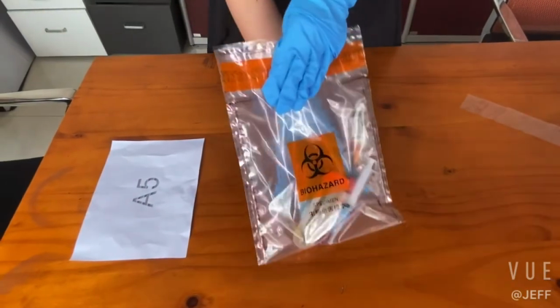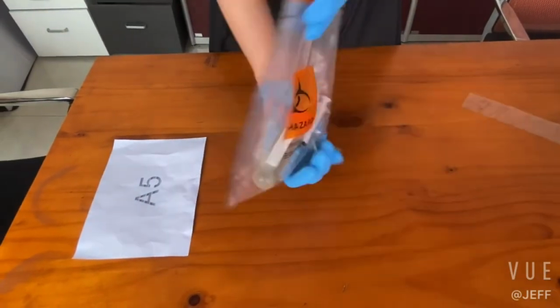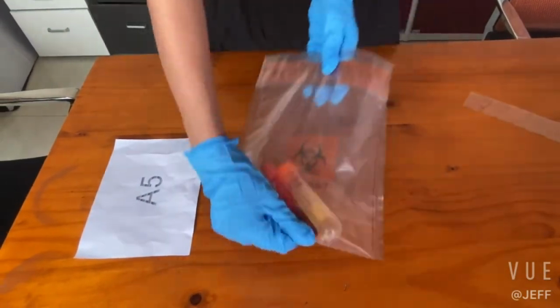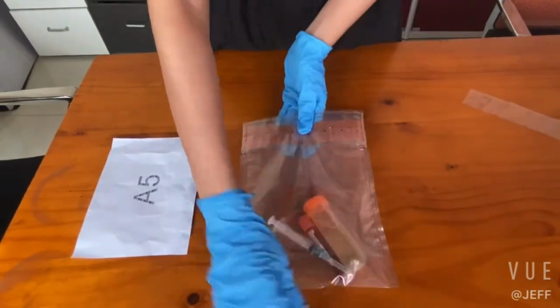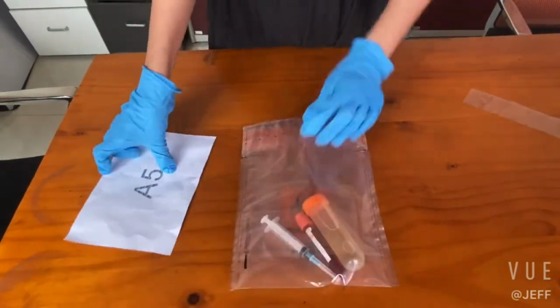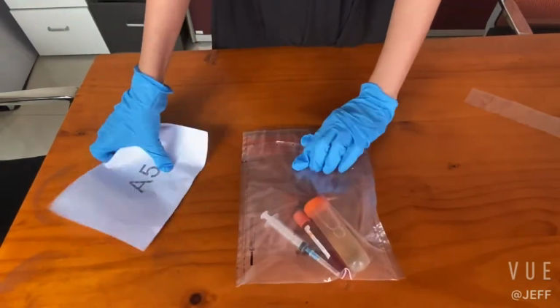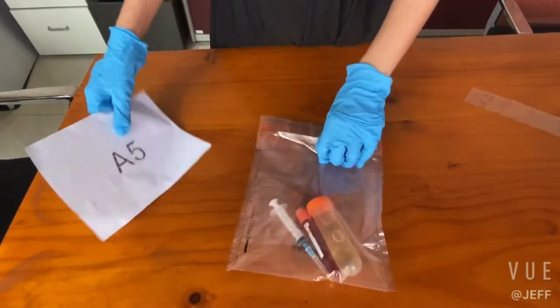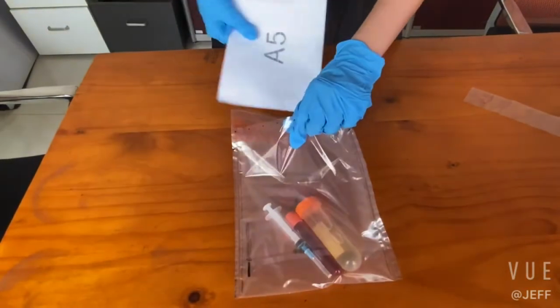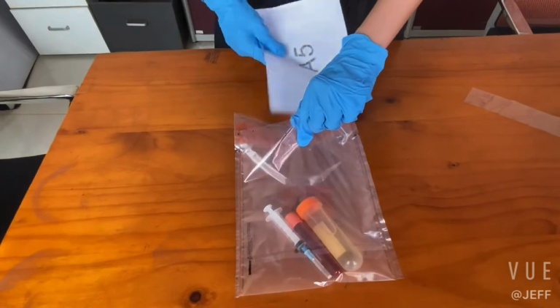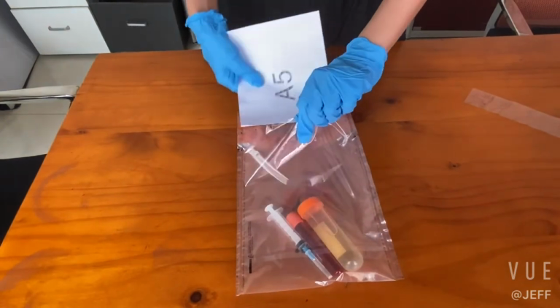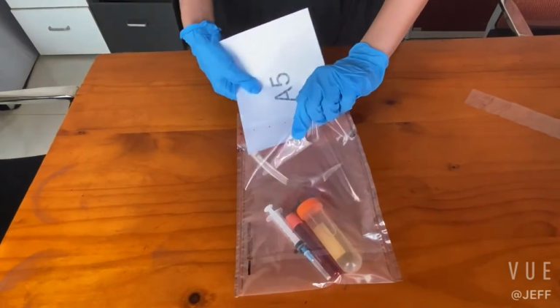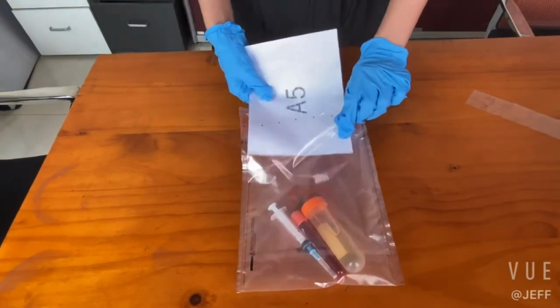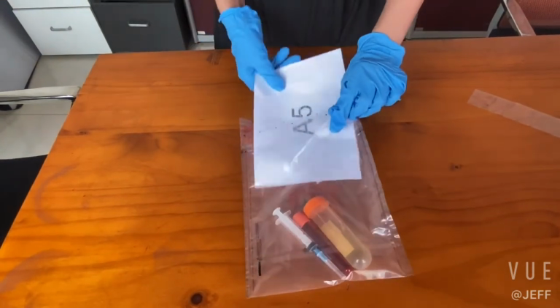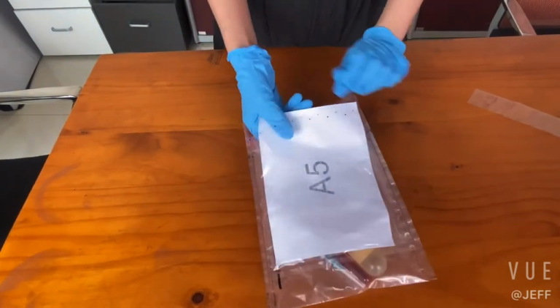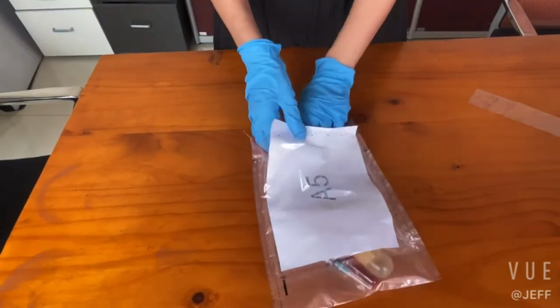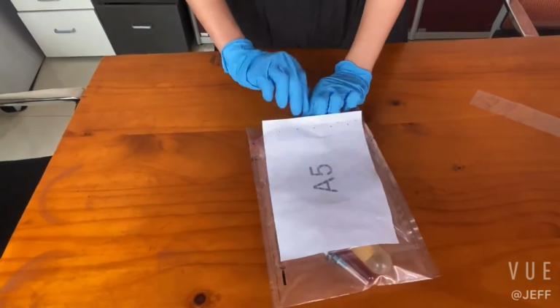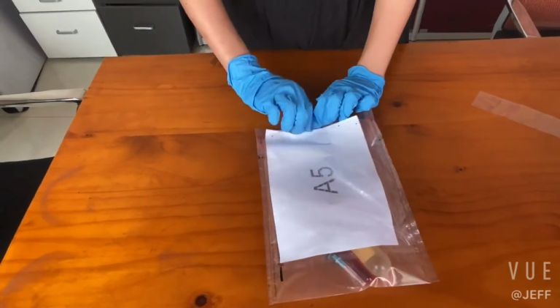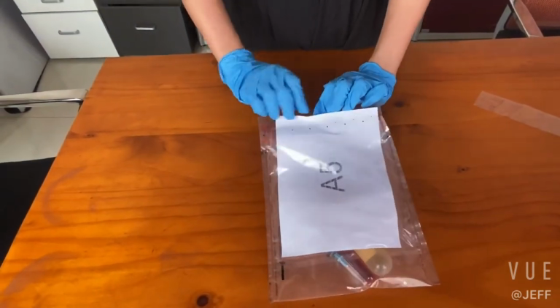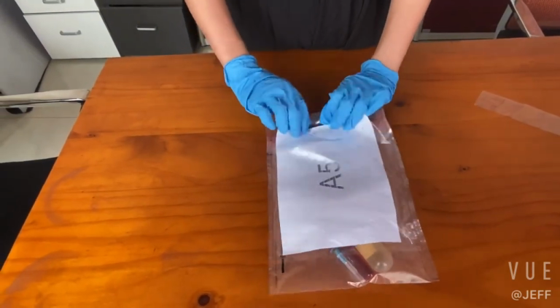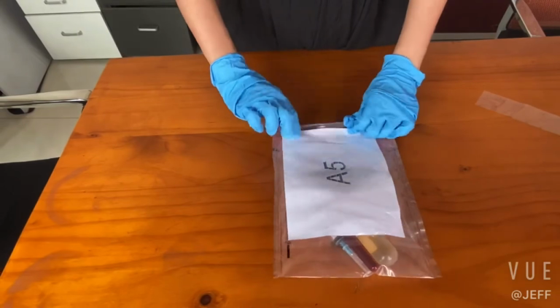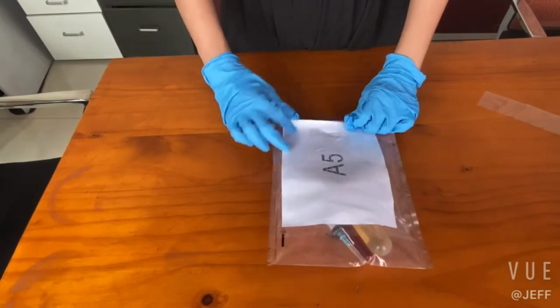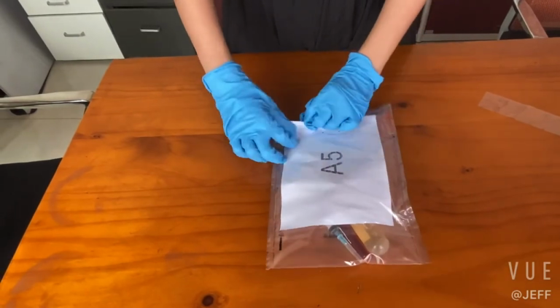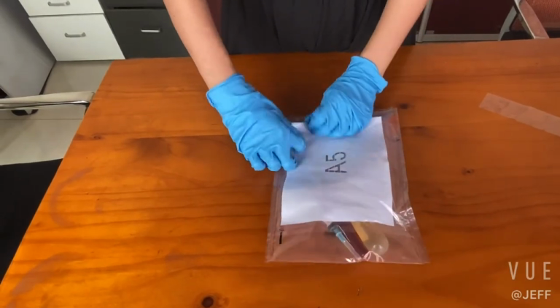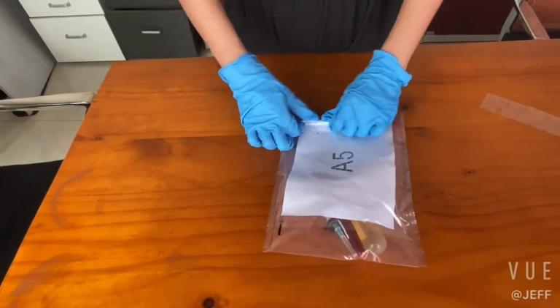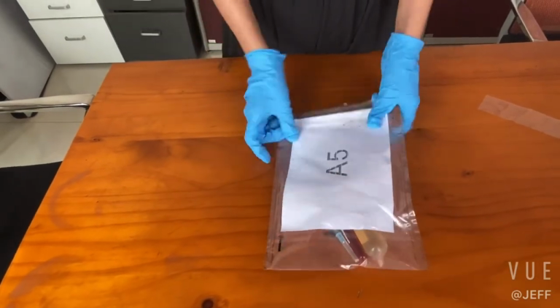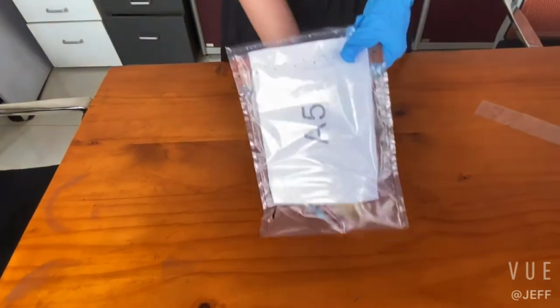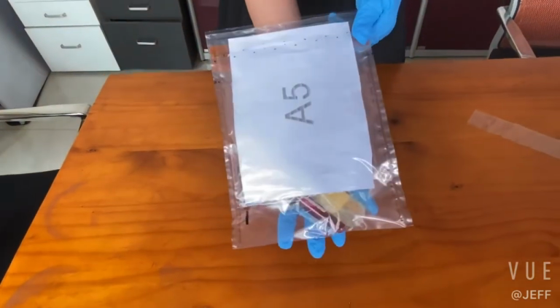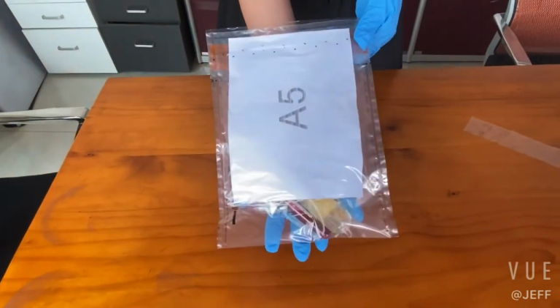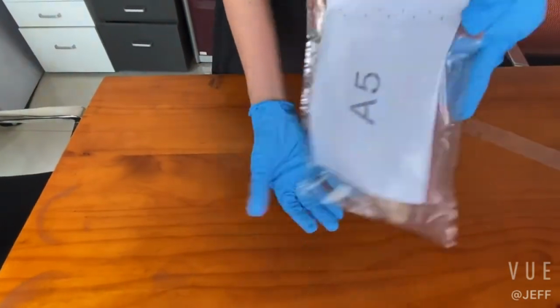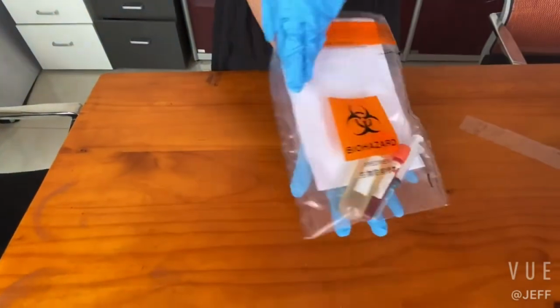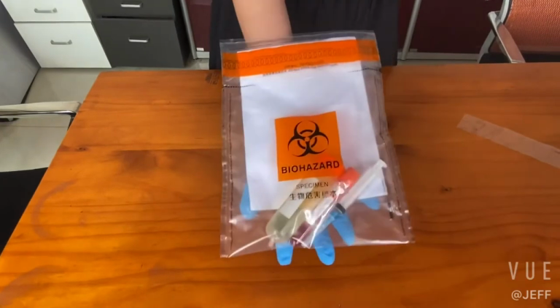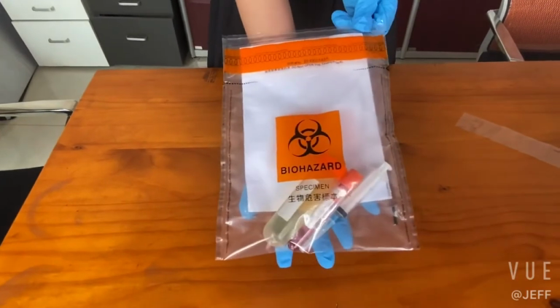Now put the relevant documents into the bag pocket, which helps check the biohazardous materials information during transport.